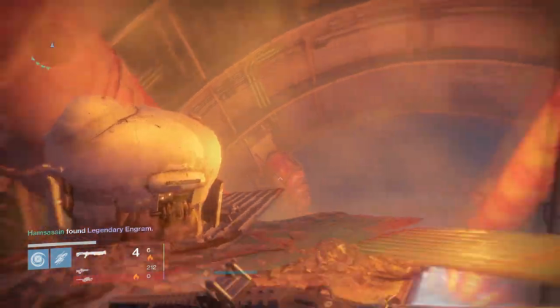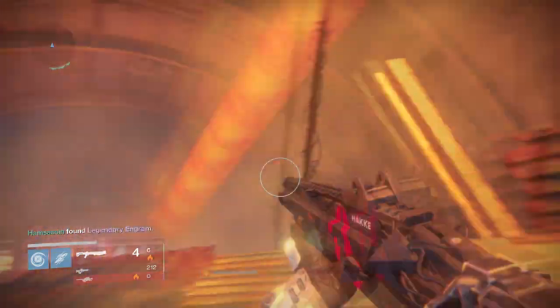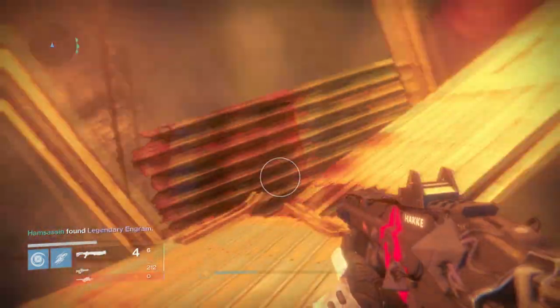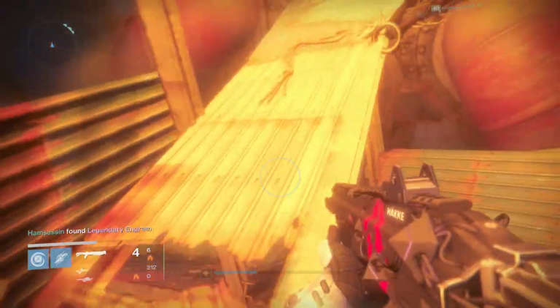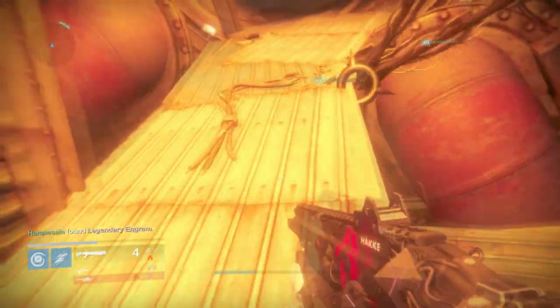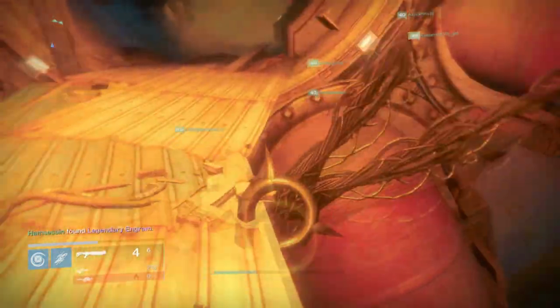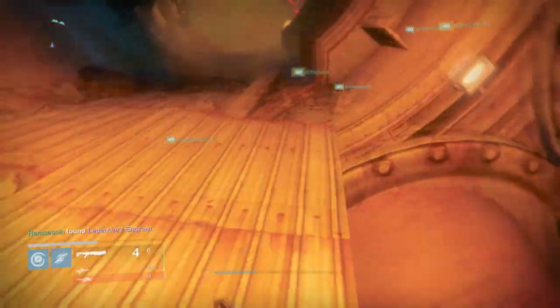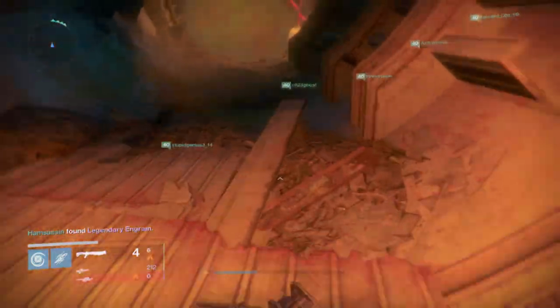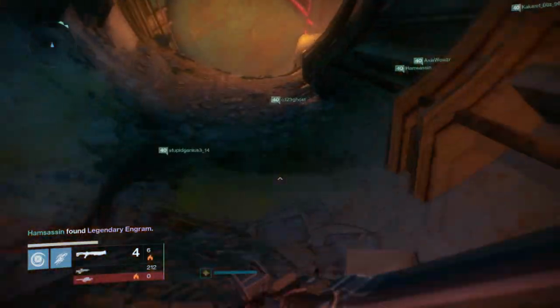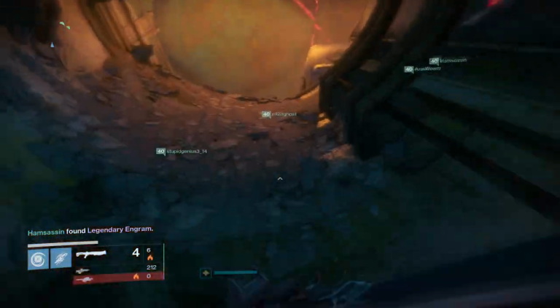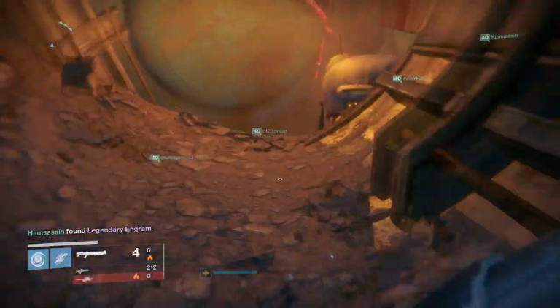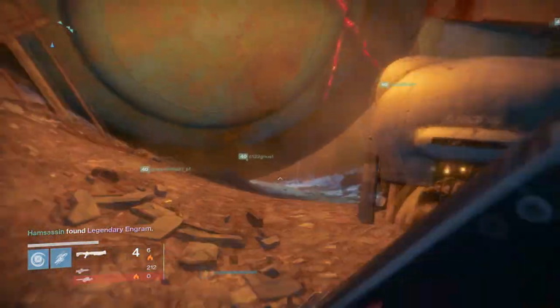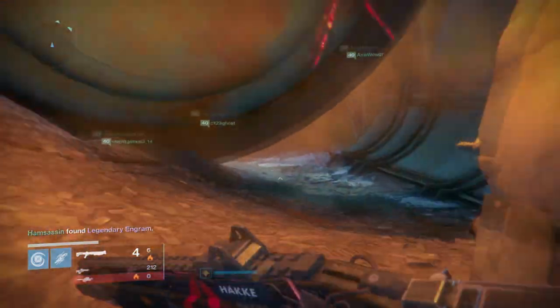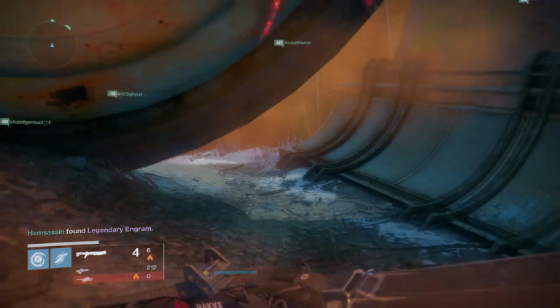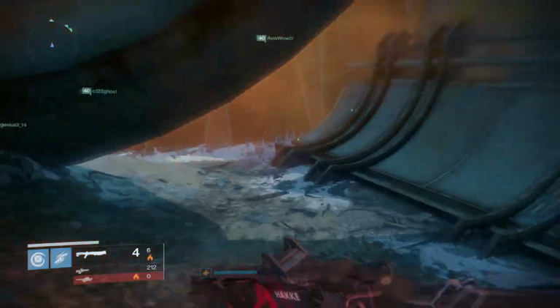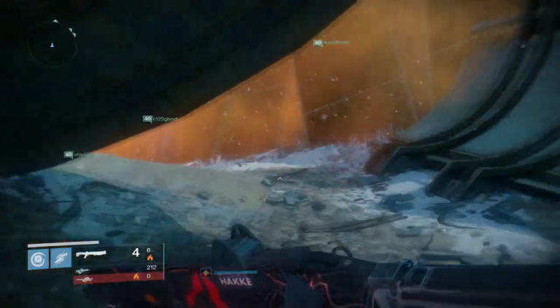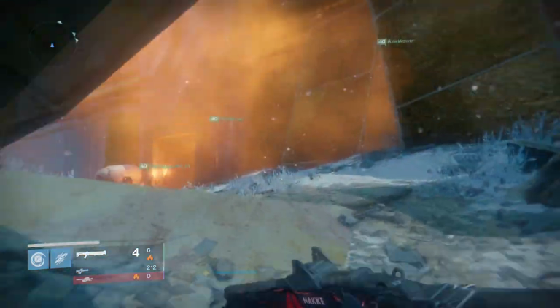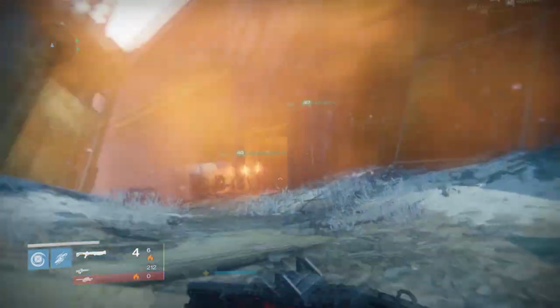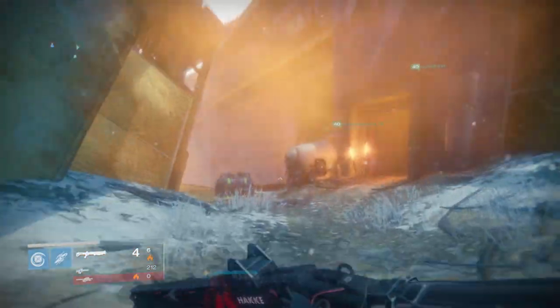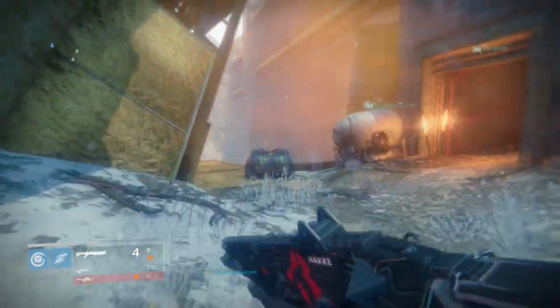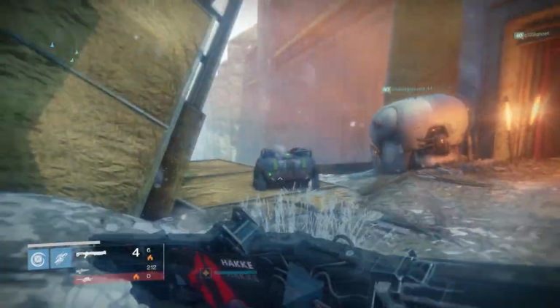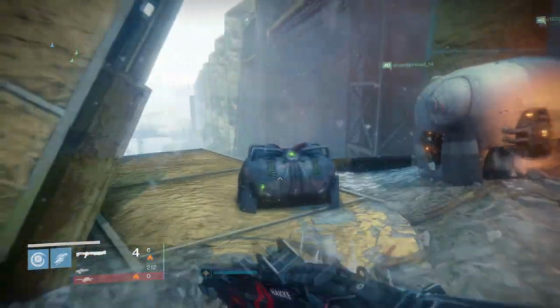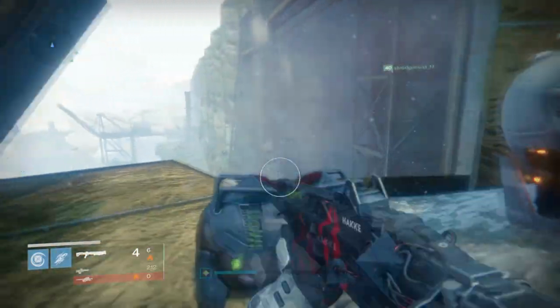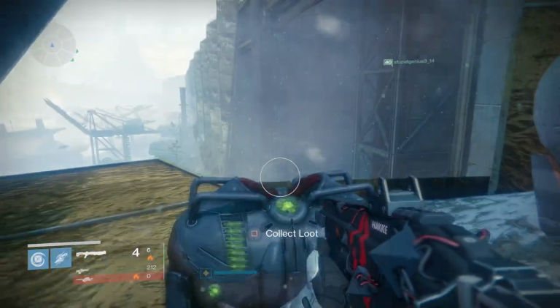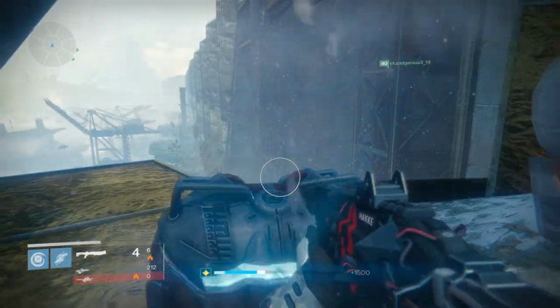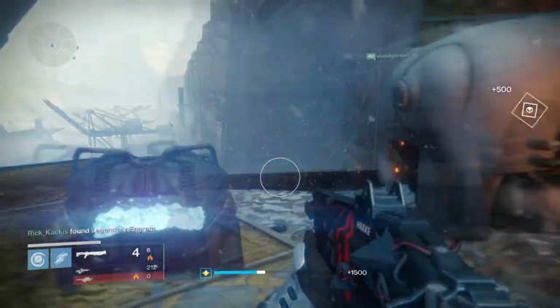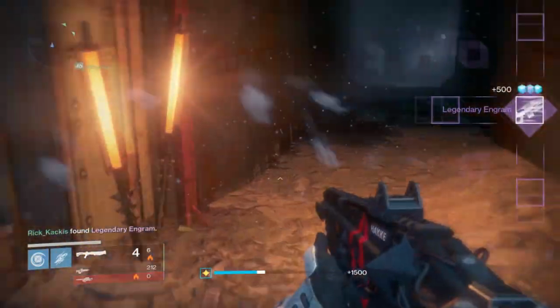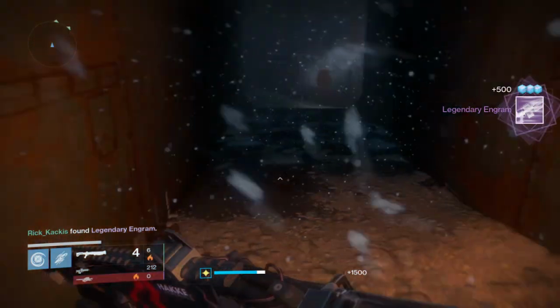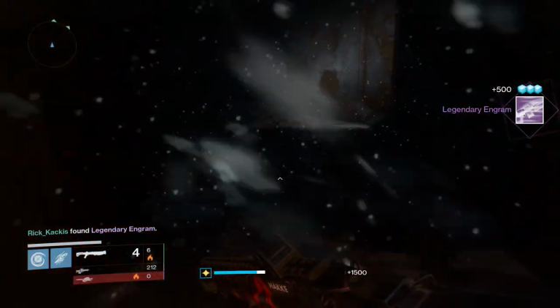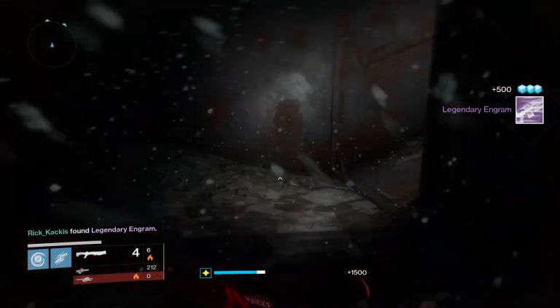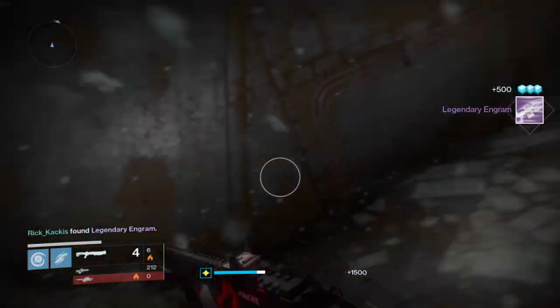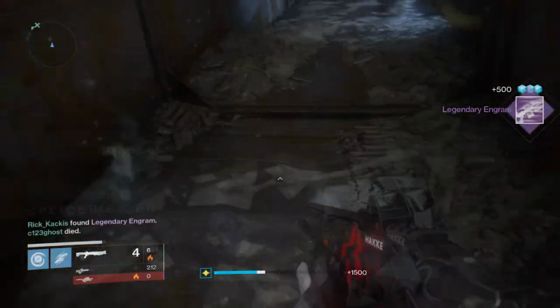The first chest location is basically a freebie. It's going to be upon just entering the raid after you beat that opening encounter, to your left. It's right in your path, very easy to get.